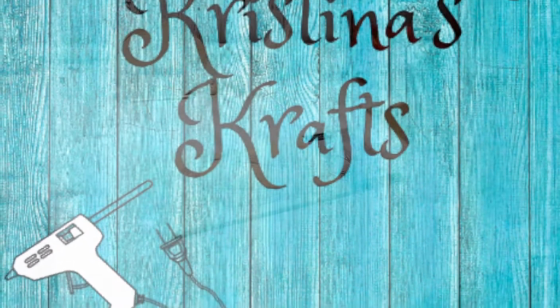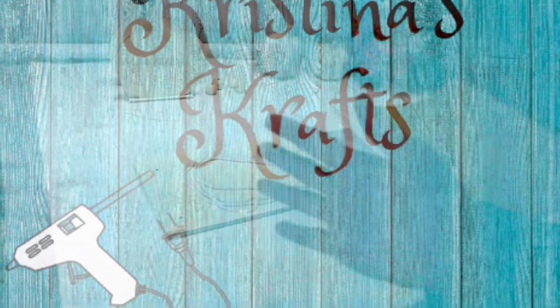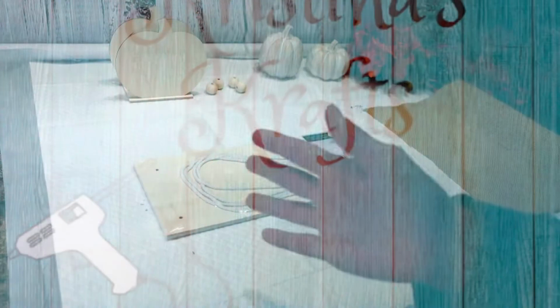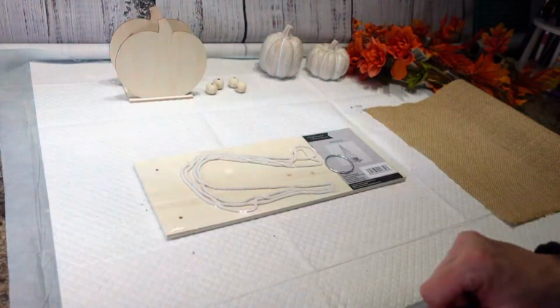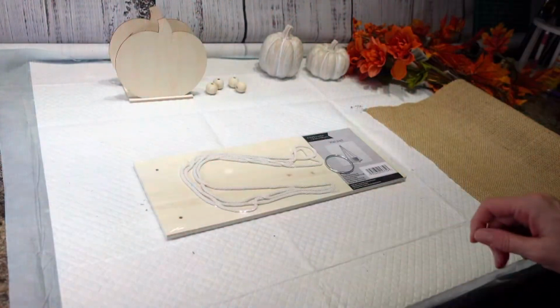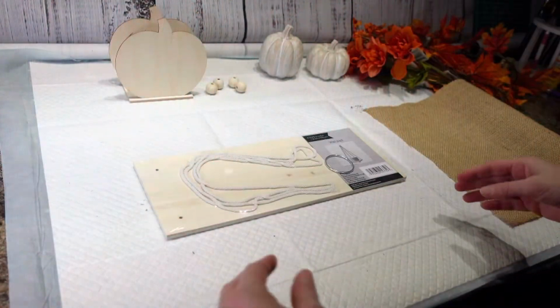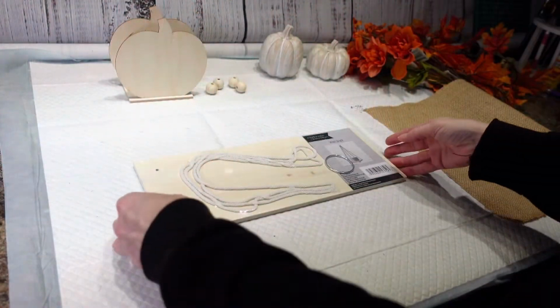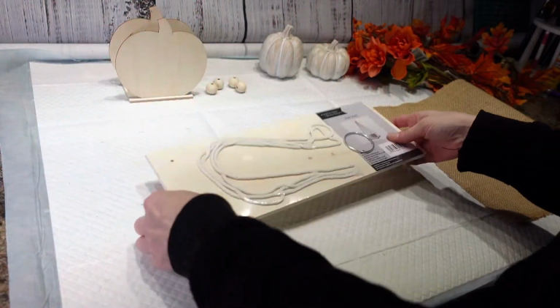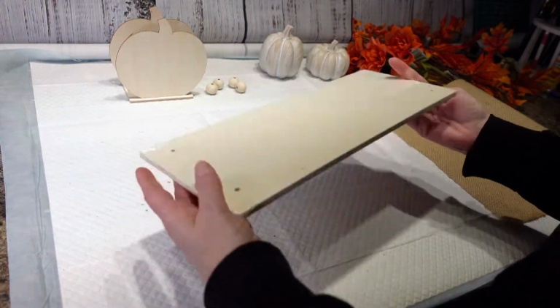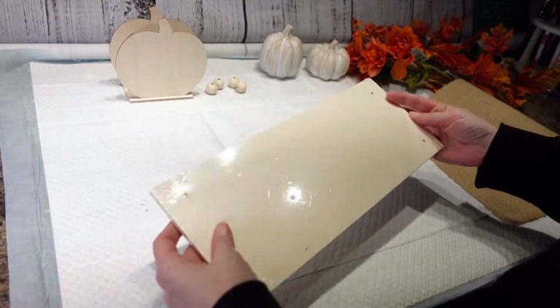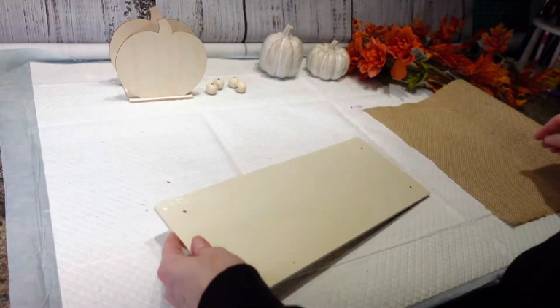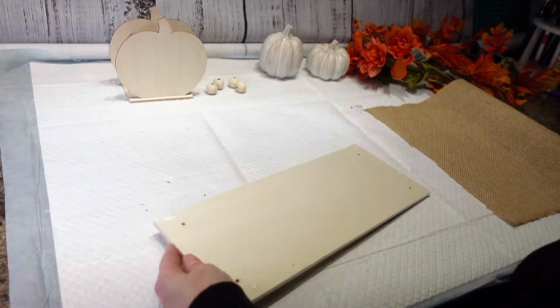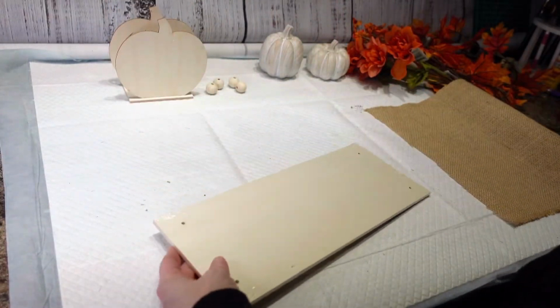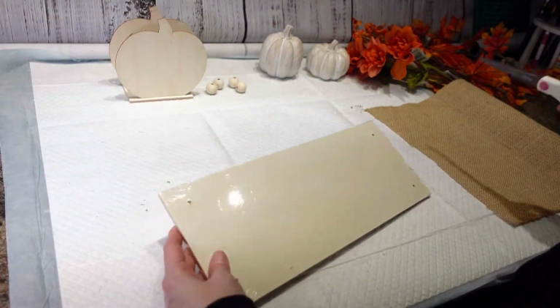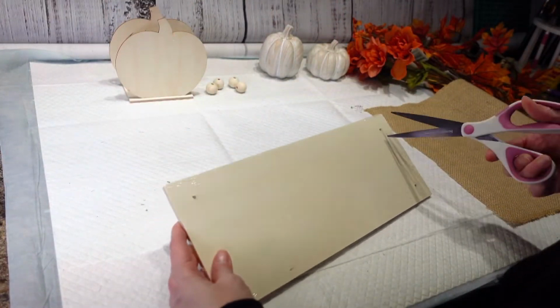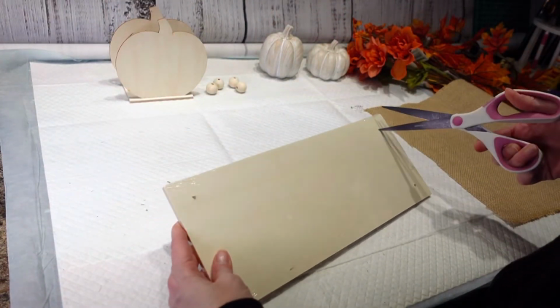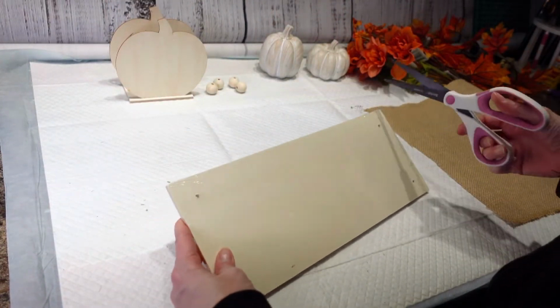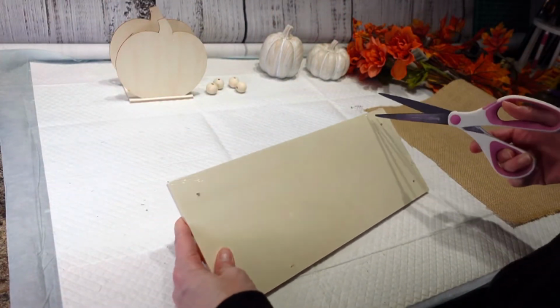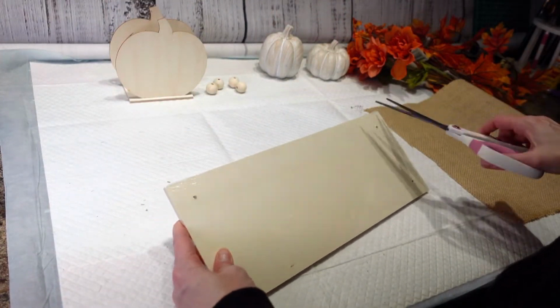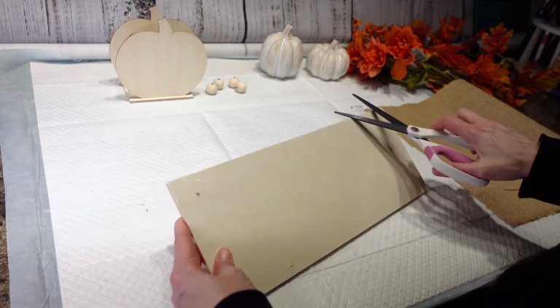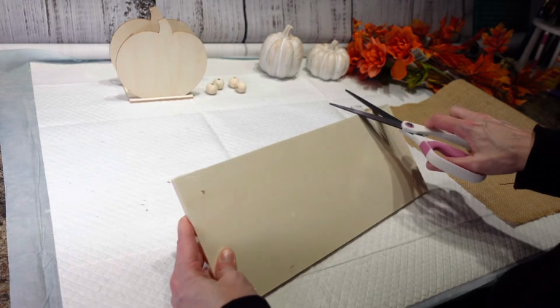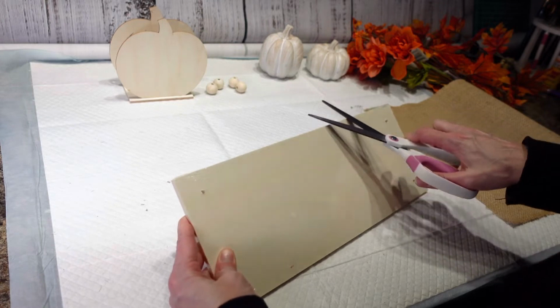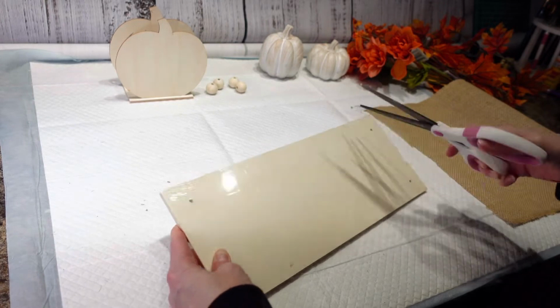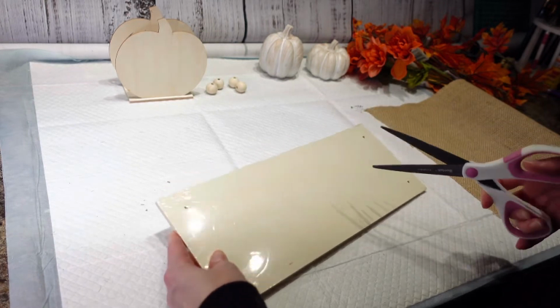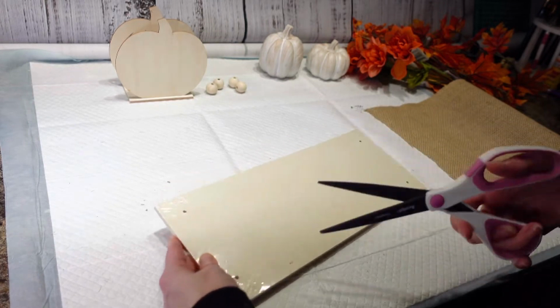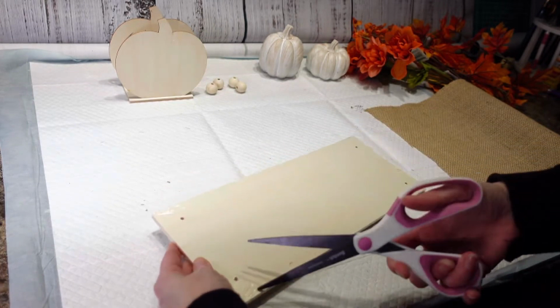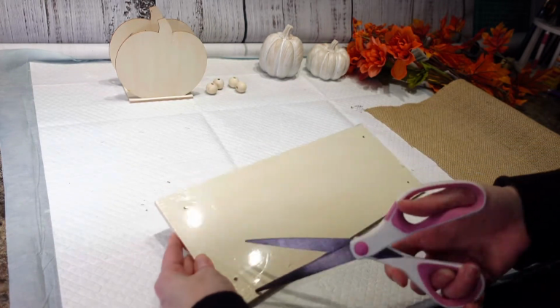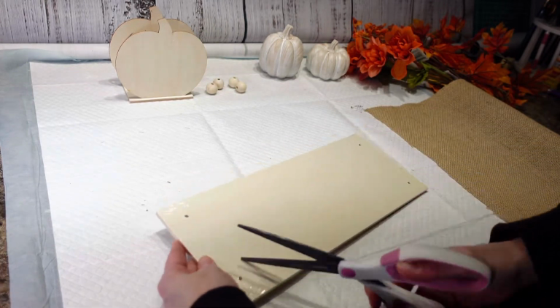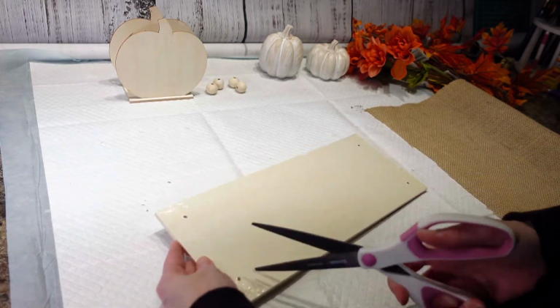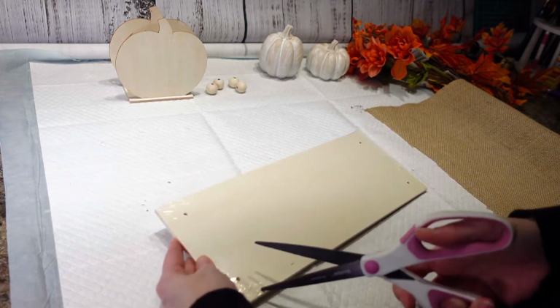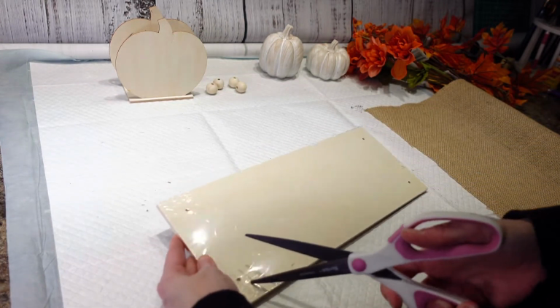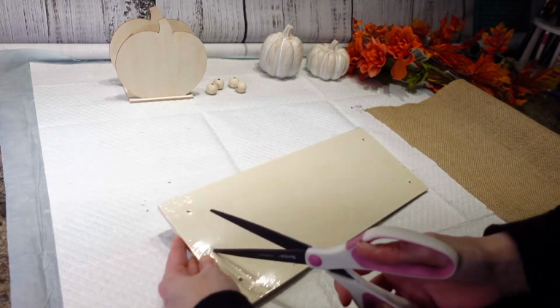Hey everybody, it's Christina from Christina's Crafts and tonight I am going to be making a little table topper.